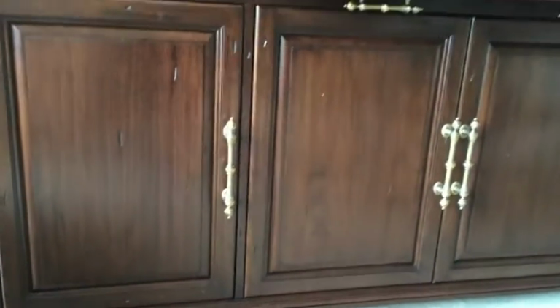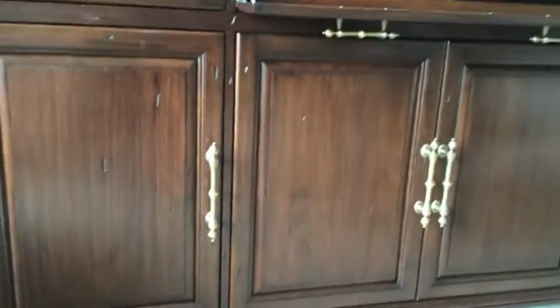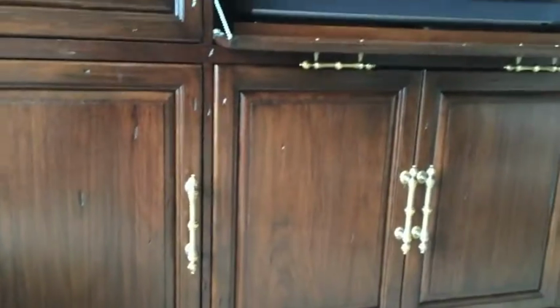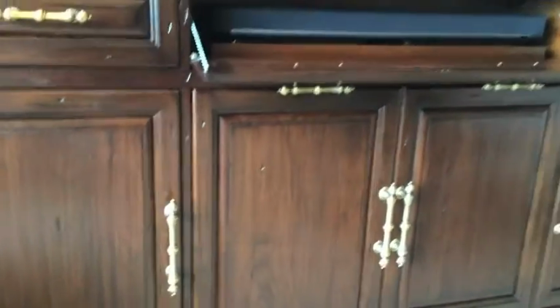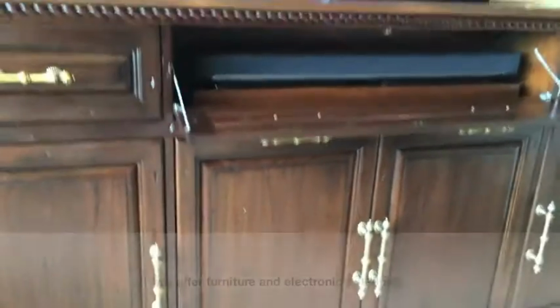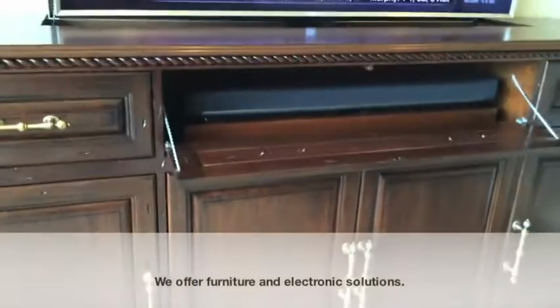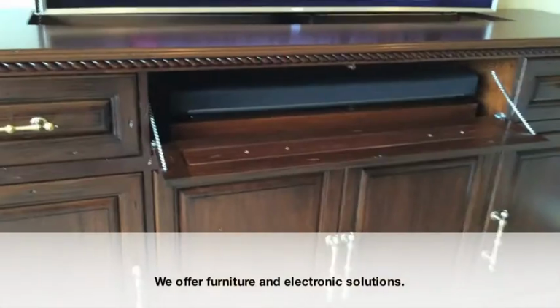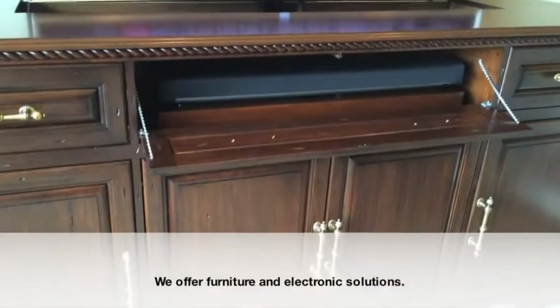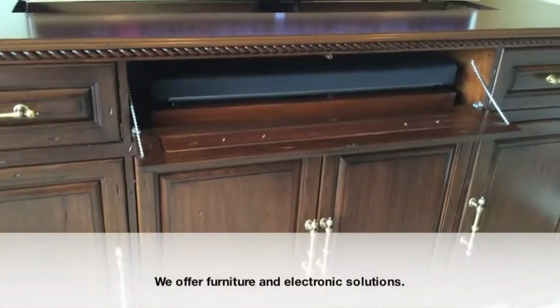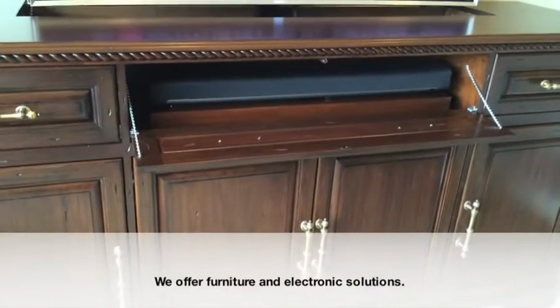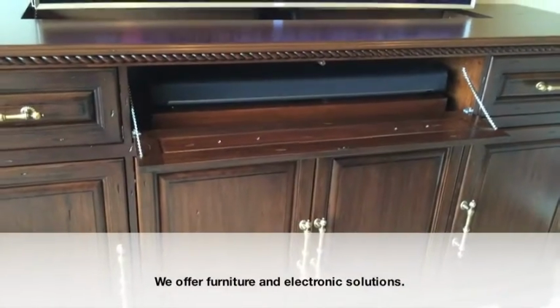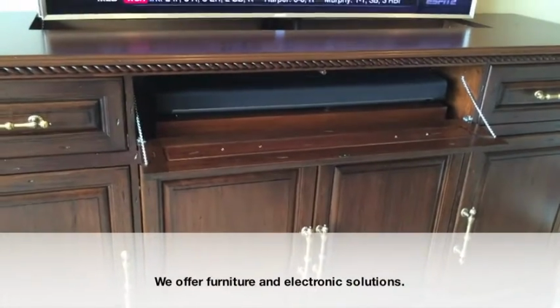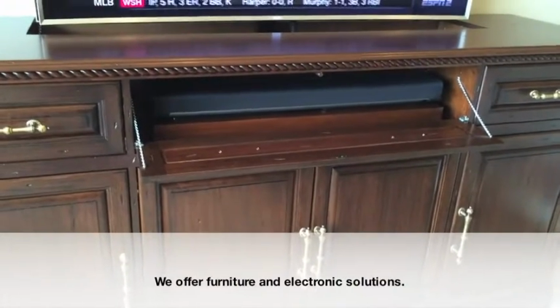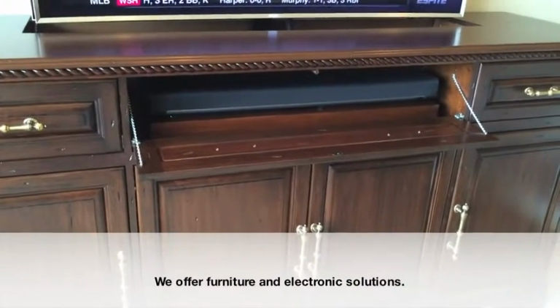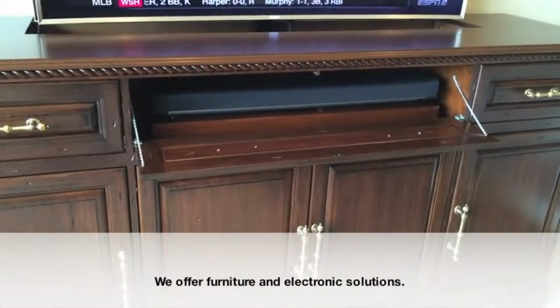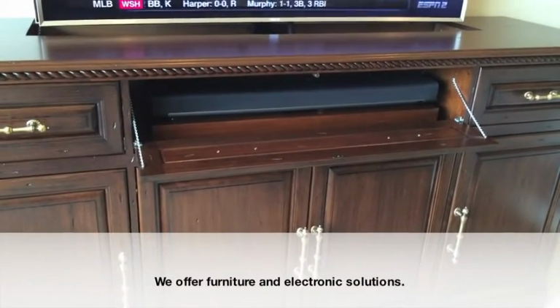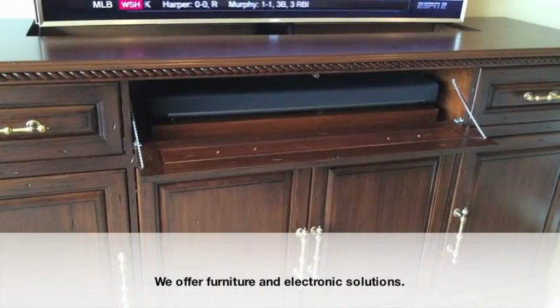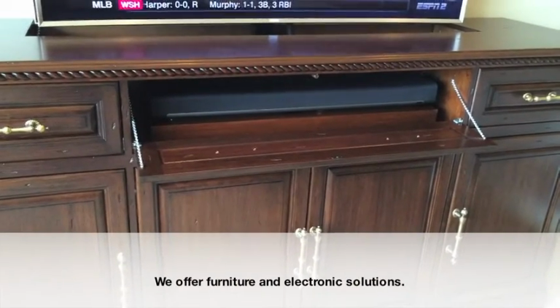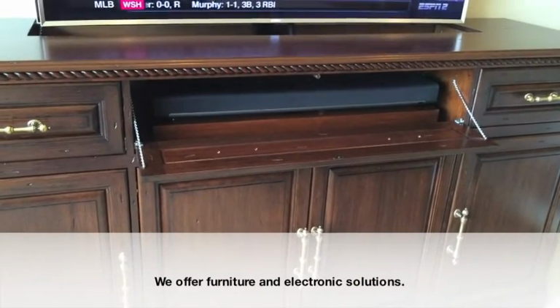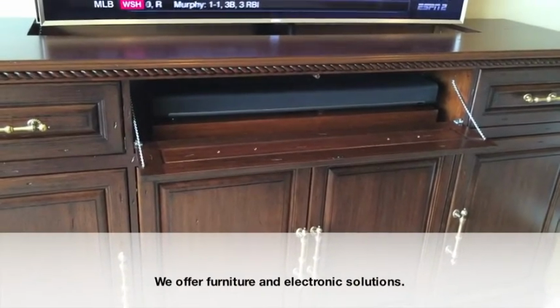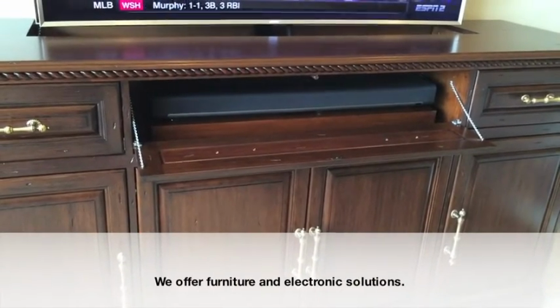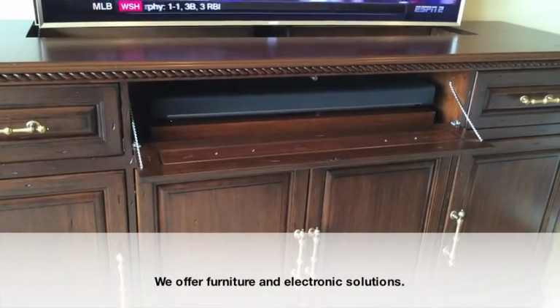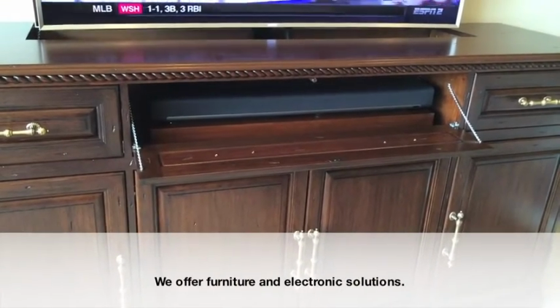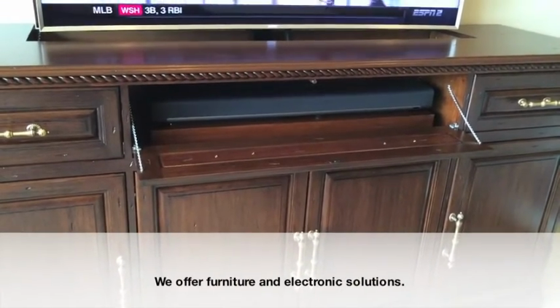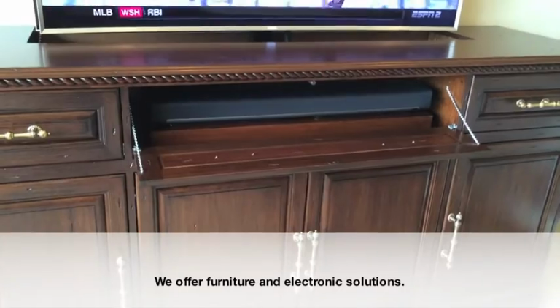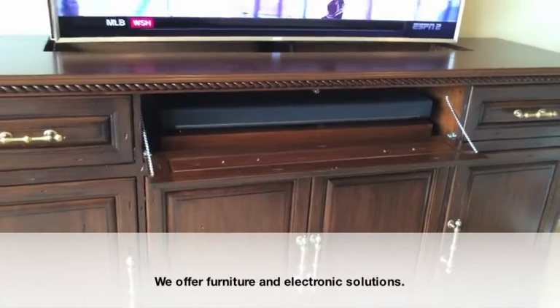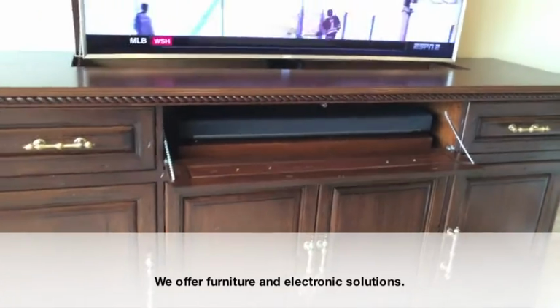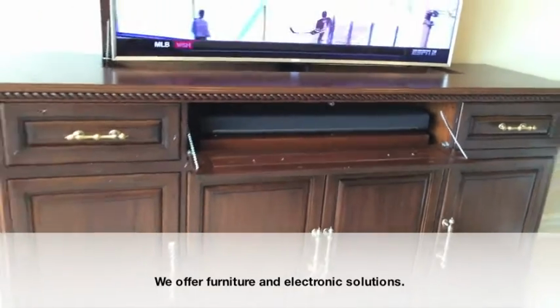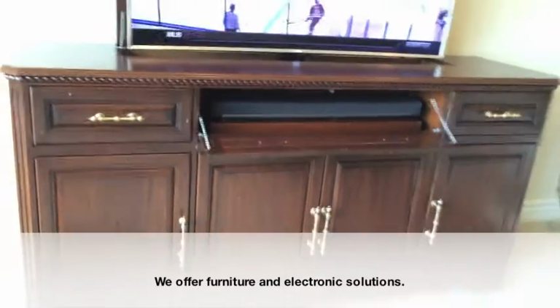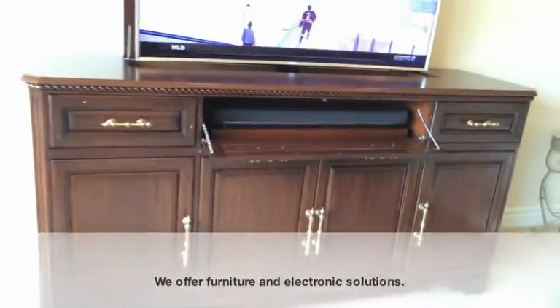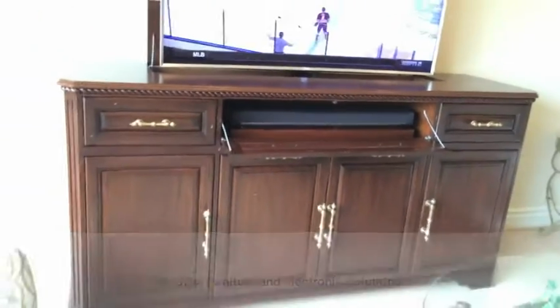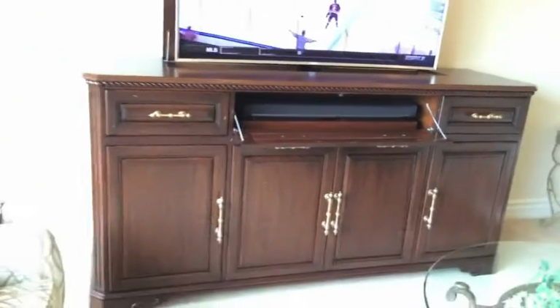And then we installed a Sonos sound bar. And that sound bar can be hidden when it's not in use behind that fold-down door.